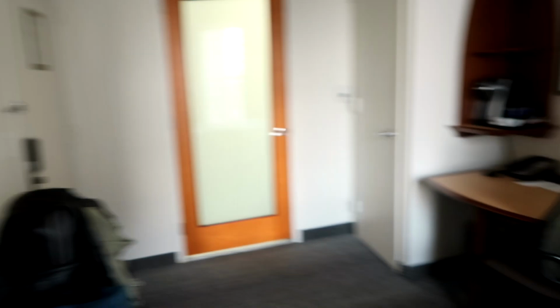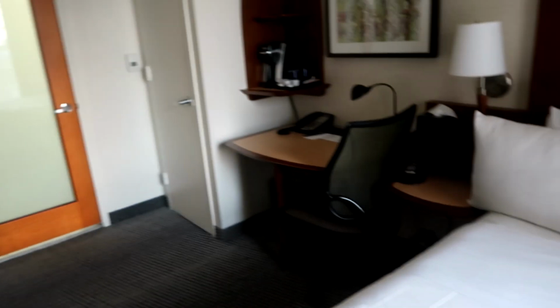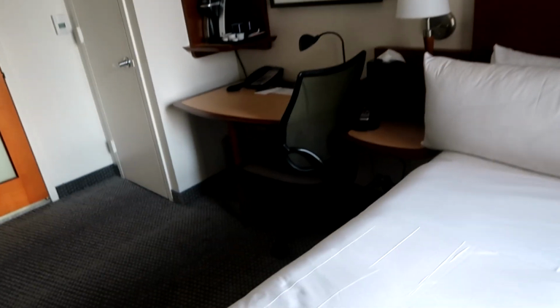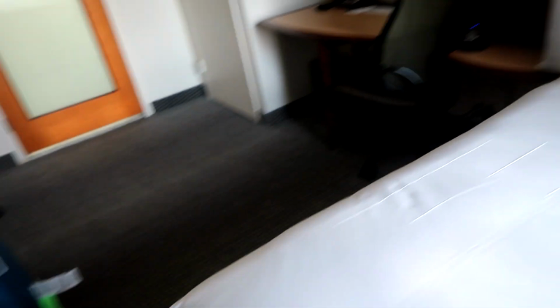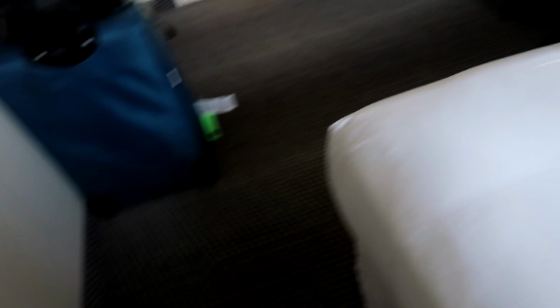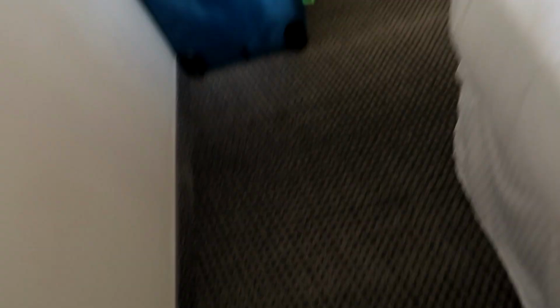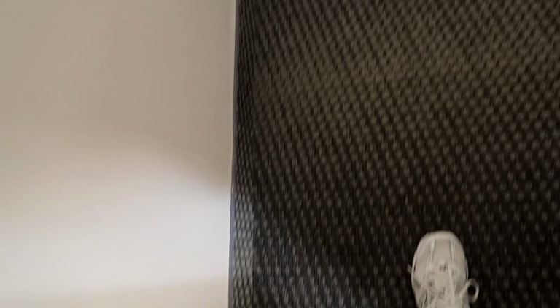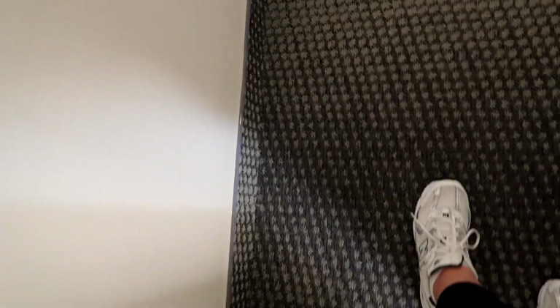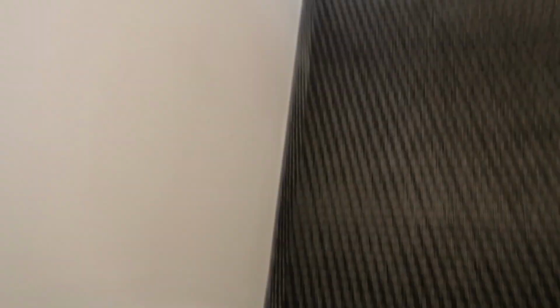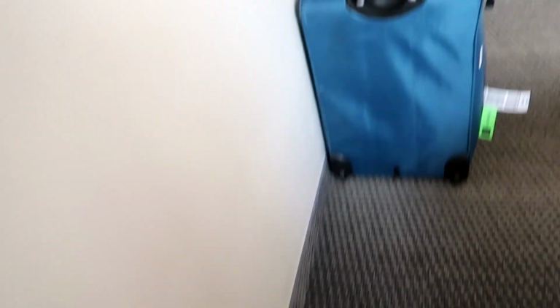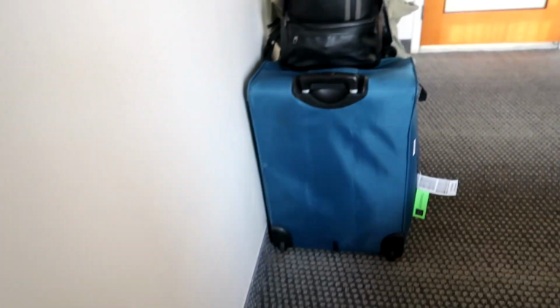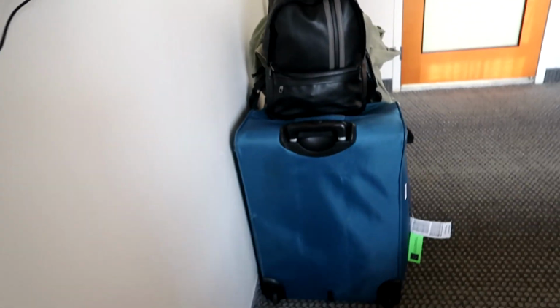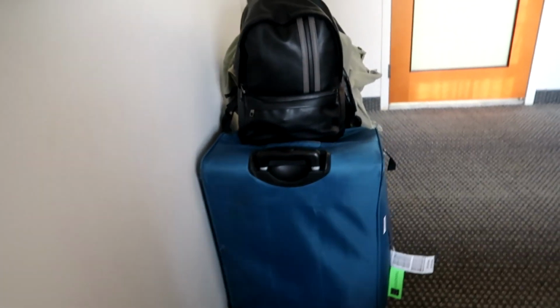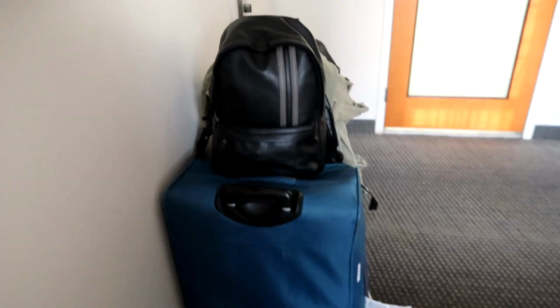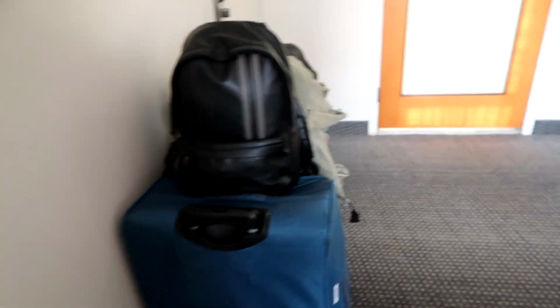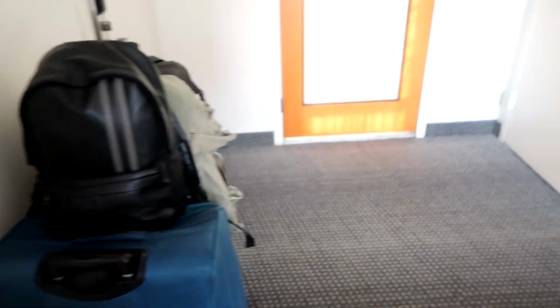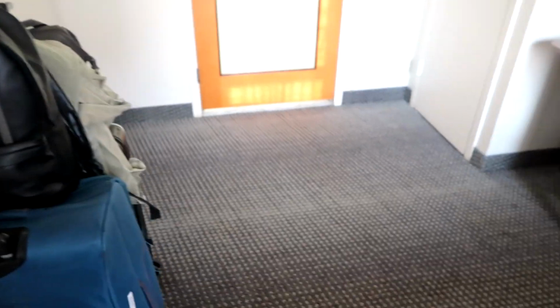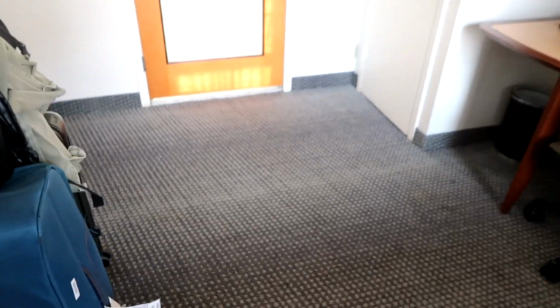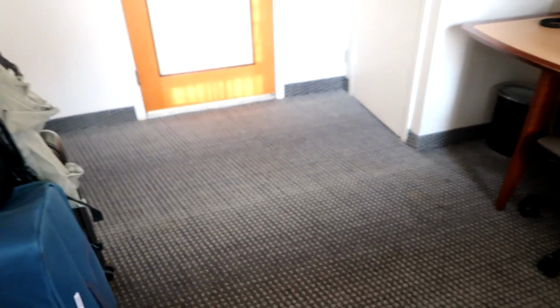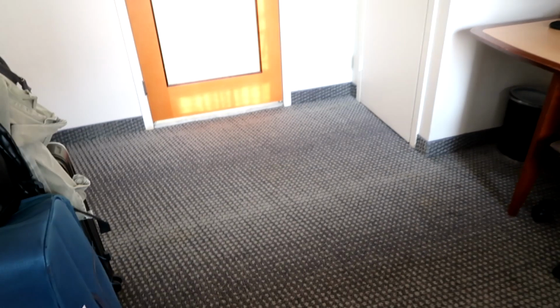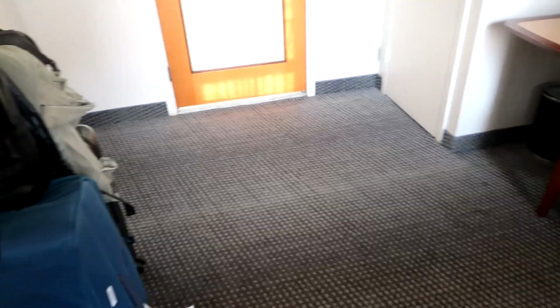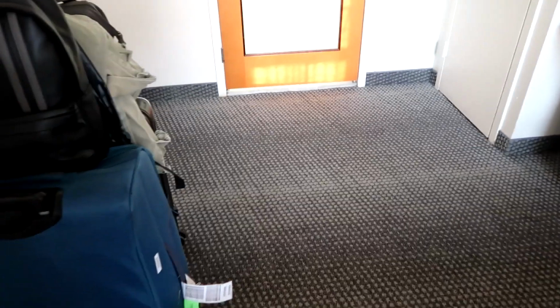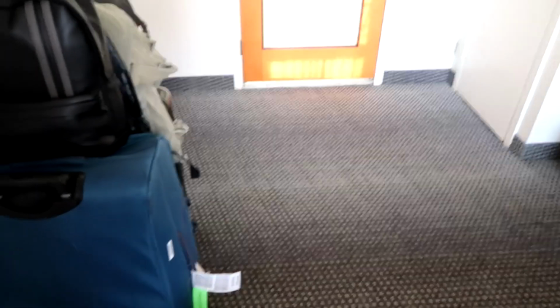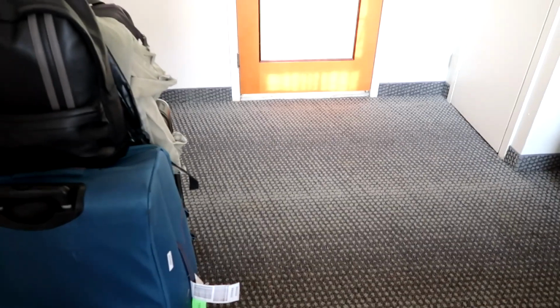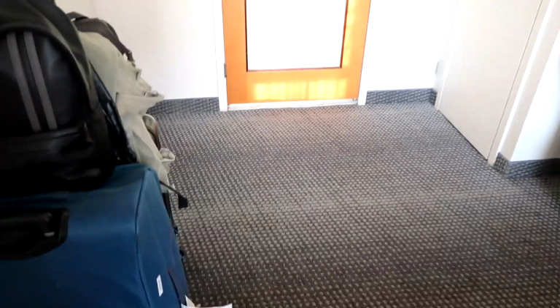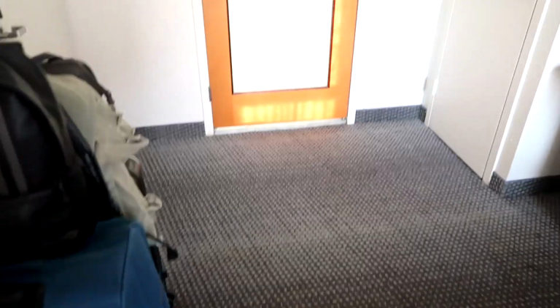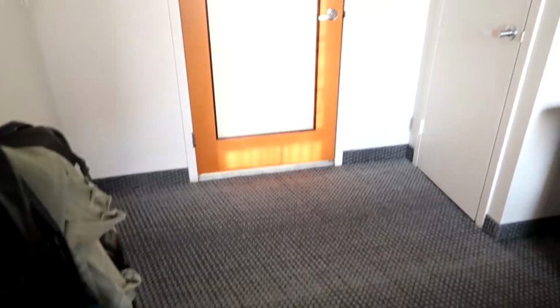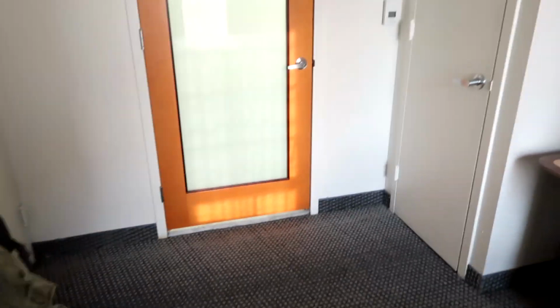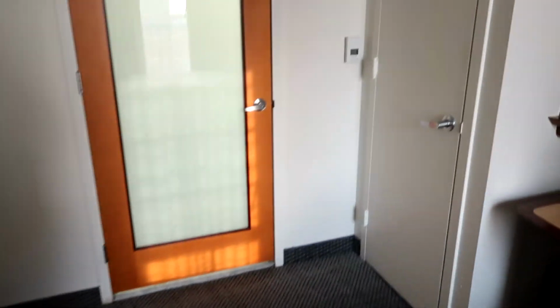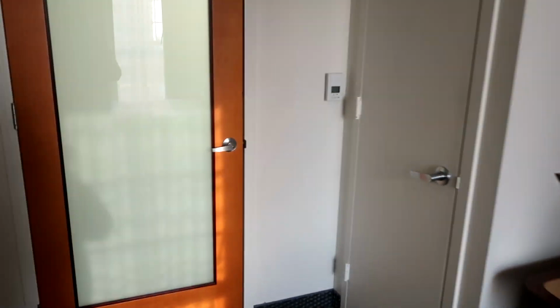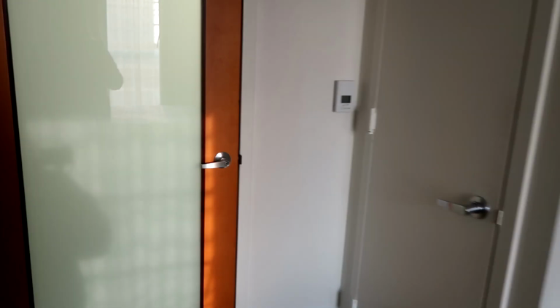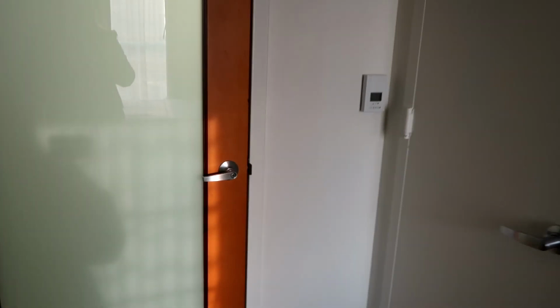There is also a television just opposite the bed, and there is plenty of floor space, which I love. I love it when you have a lot of space to put your belongings and suitcases. Let's go into the bathroom and show you what it has to offer.